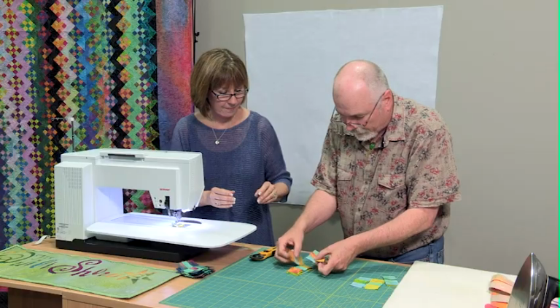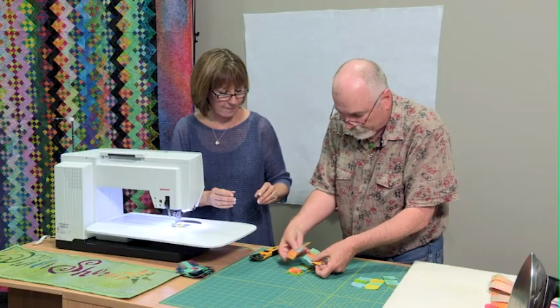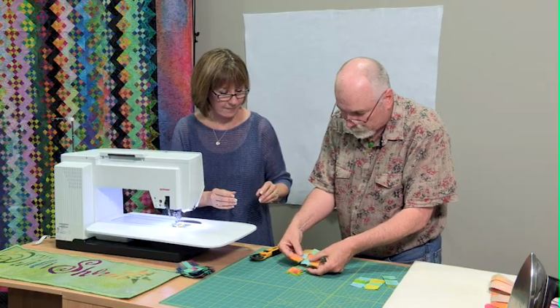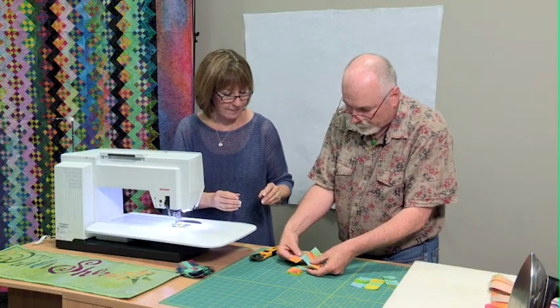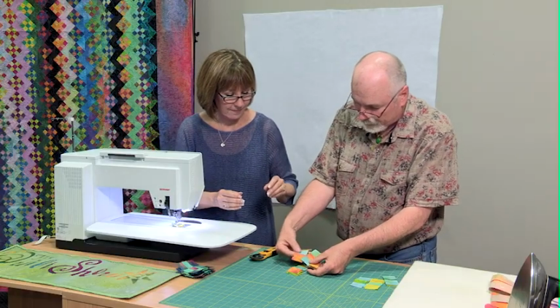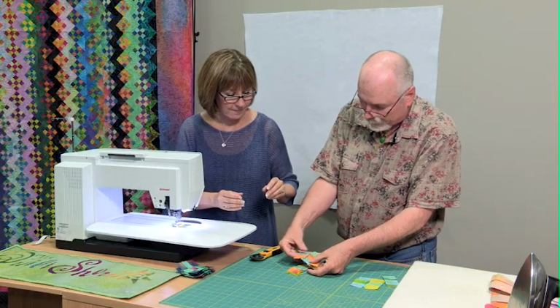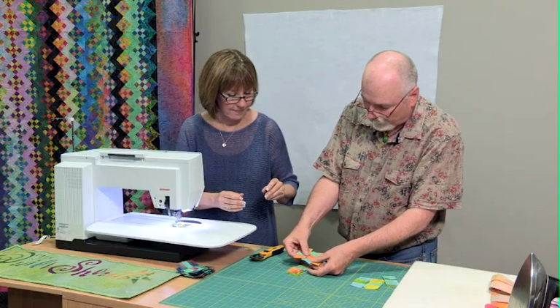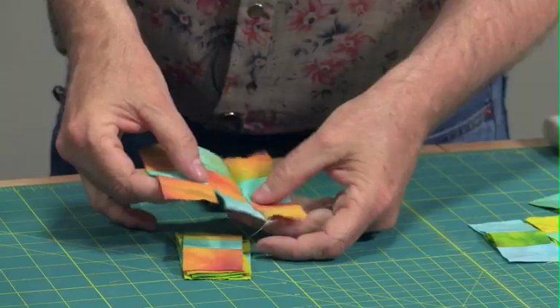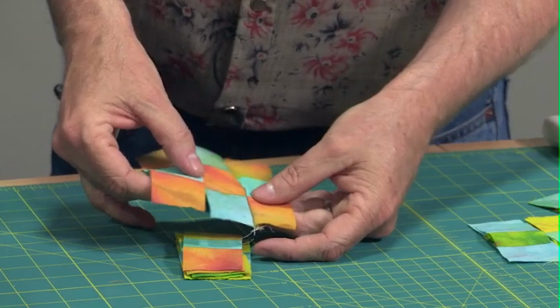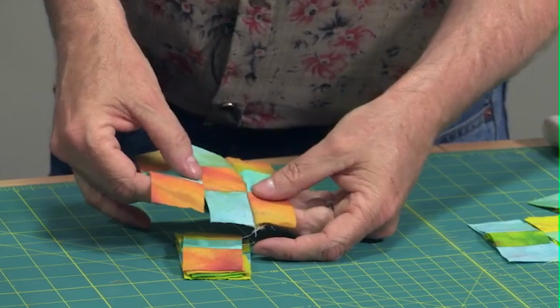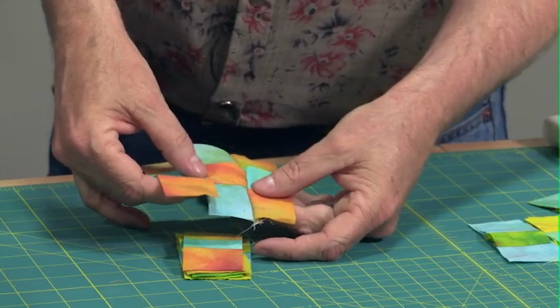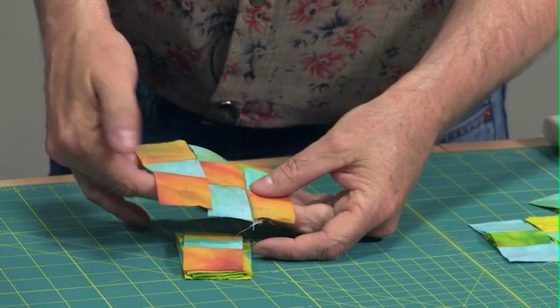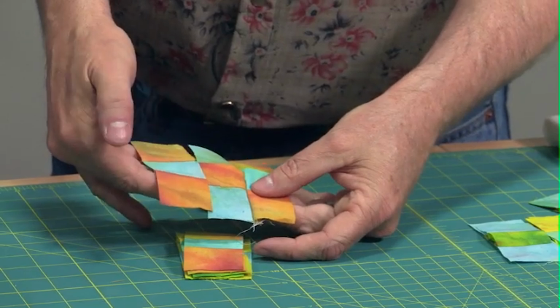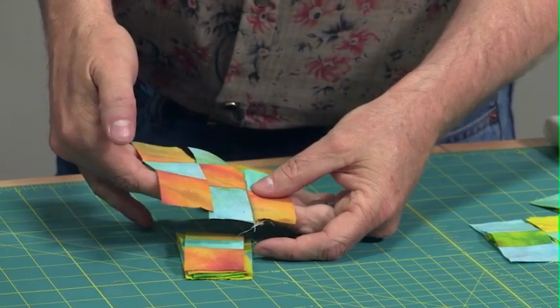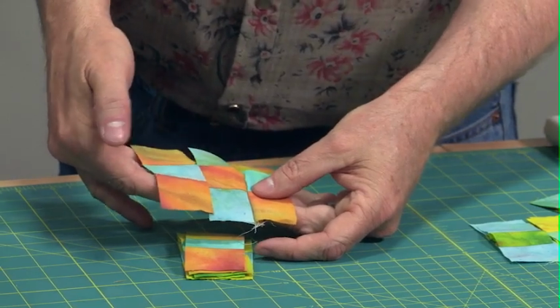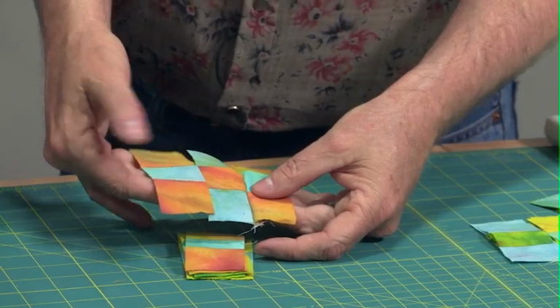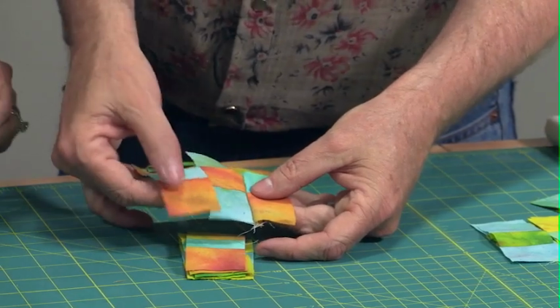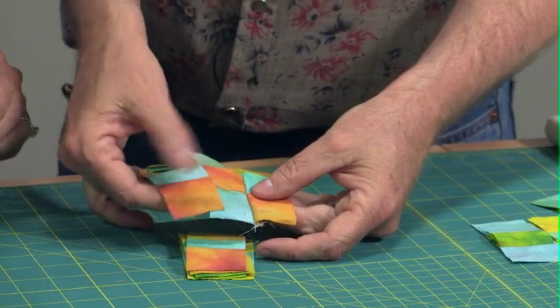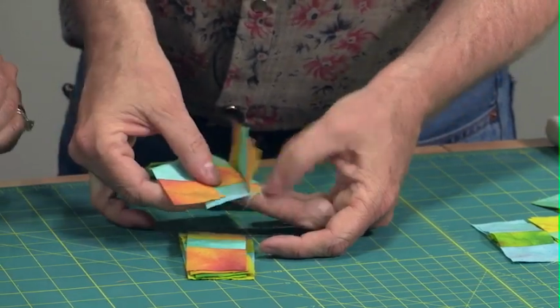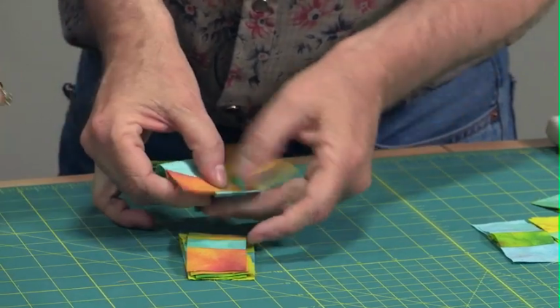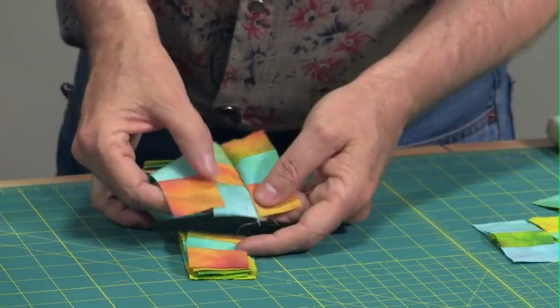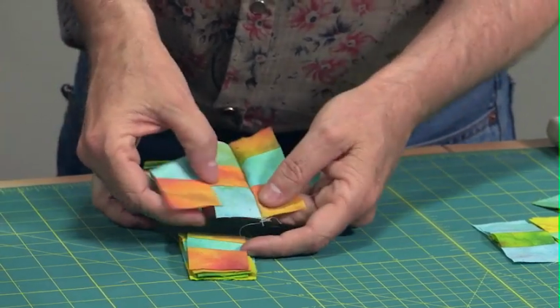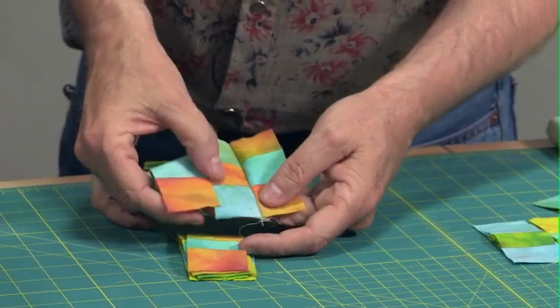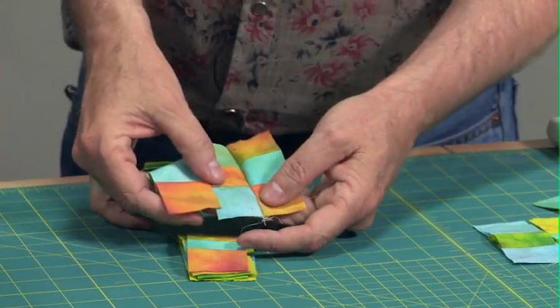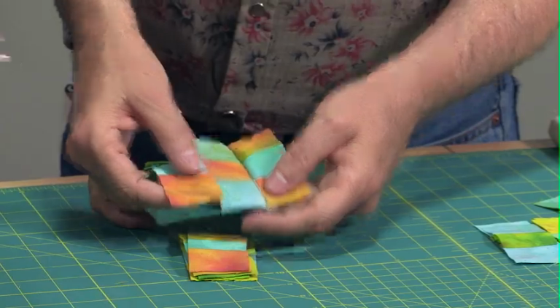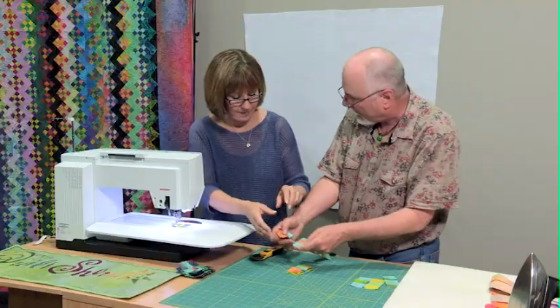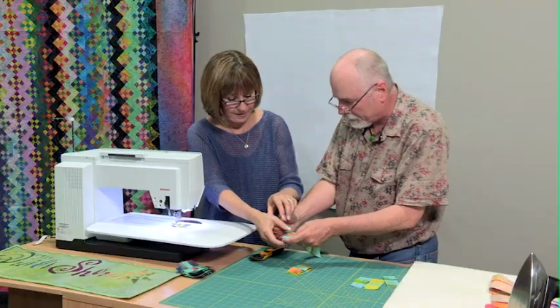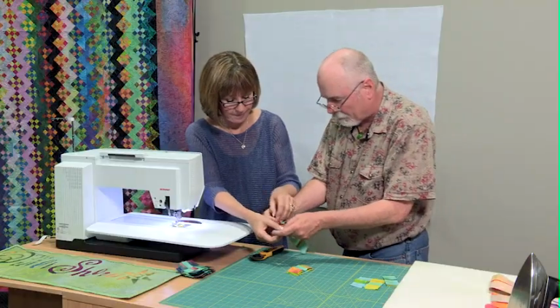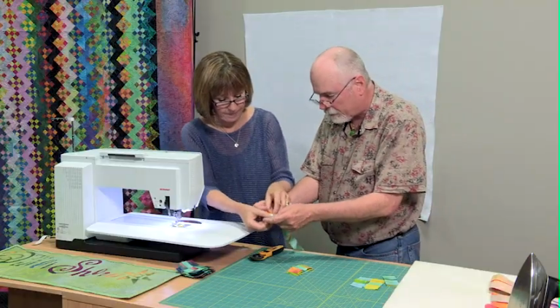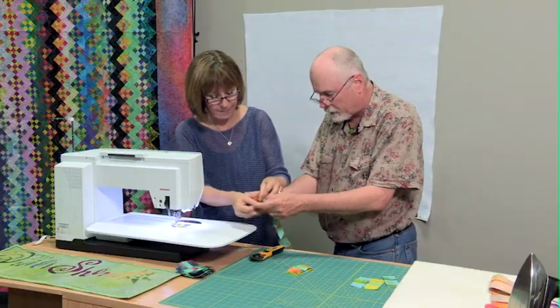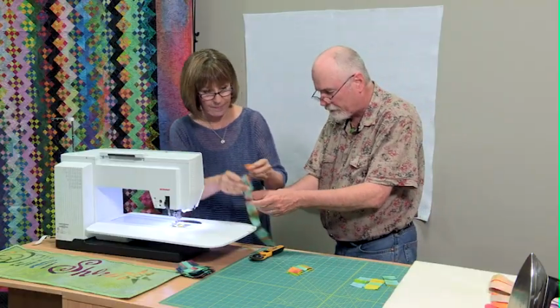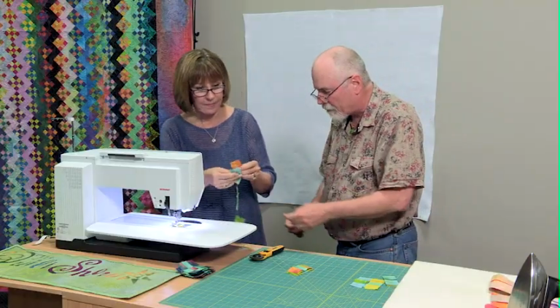So I can flip this over and notice how the orange happens to be playing with the blue at this point. This orange and this orange and the middle orange, because it all came from the same part of the multicolored fabric.